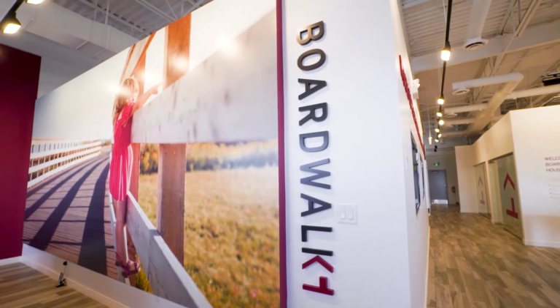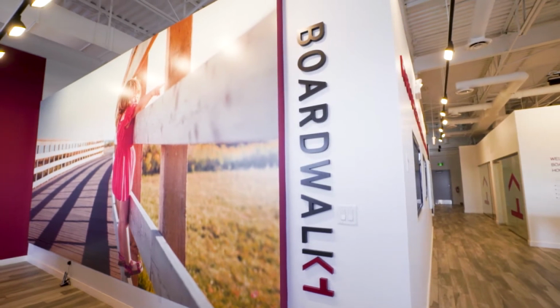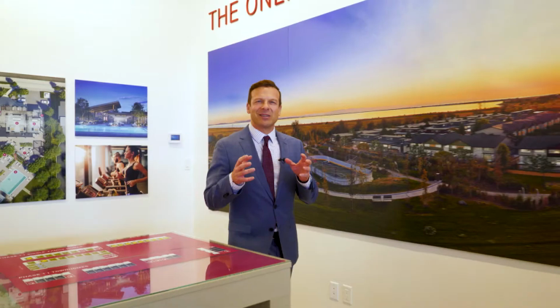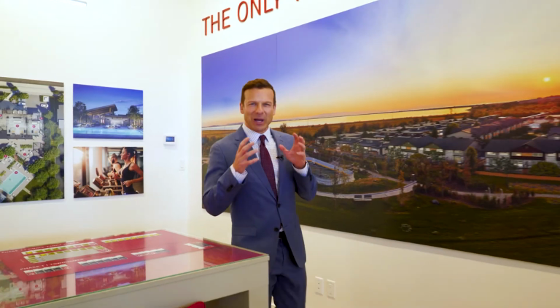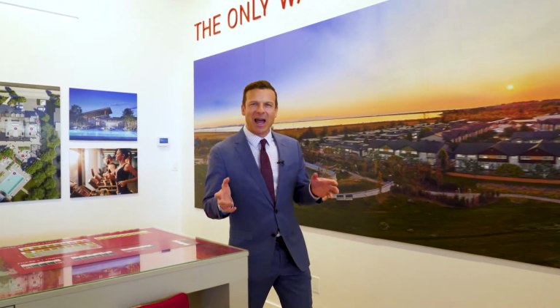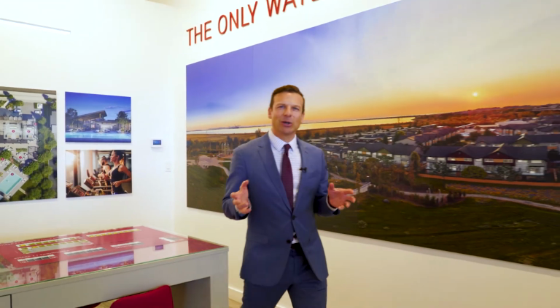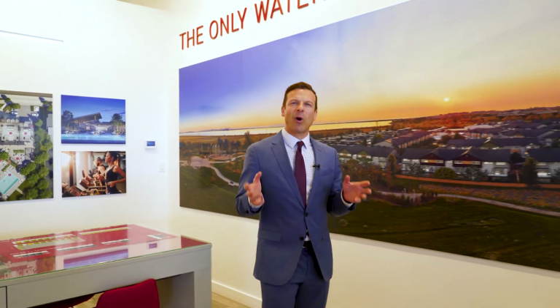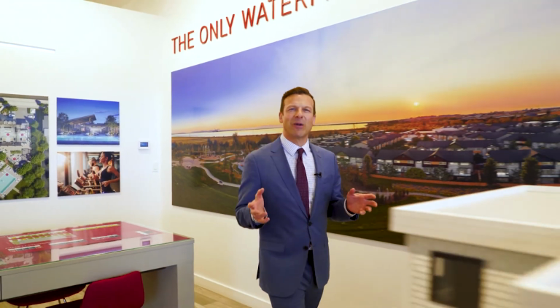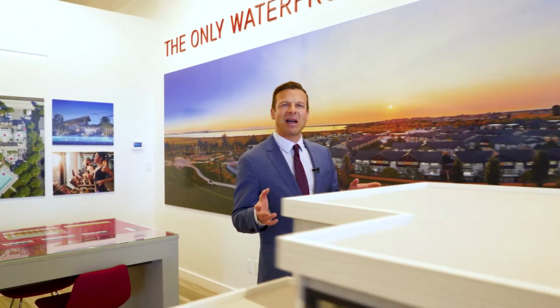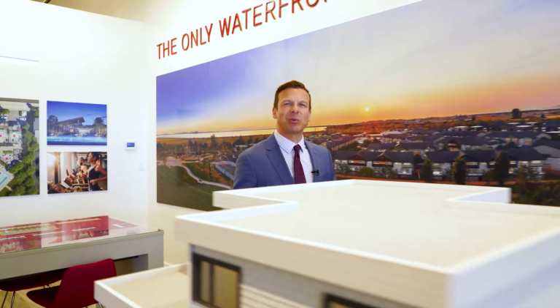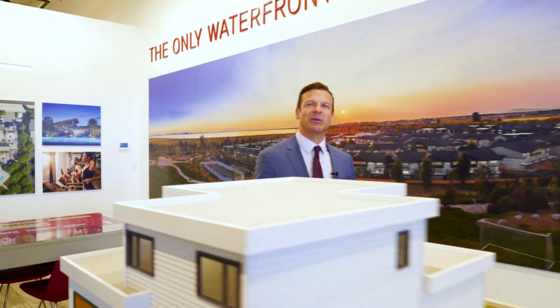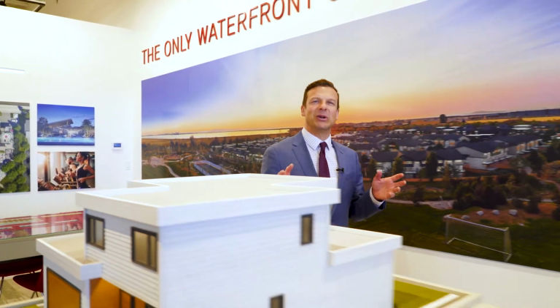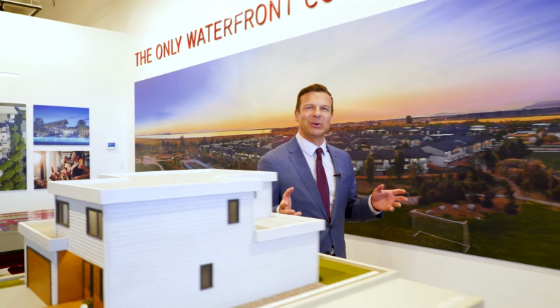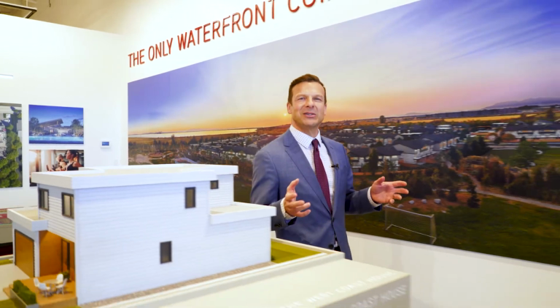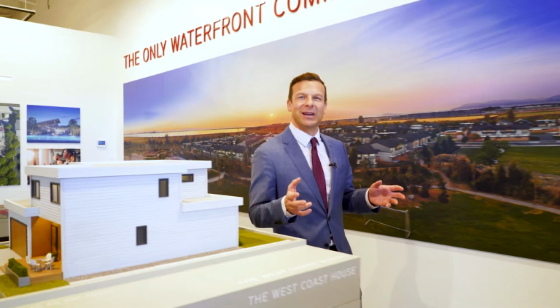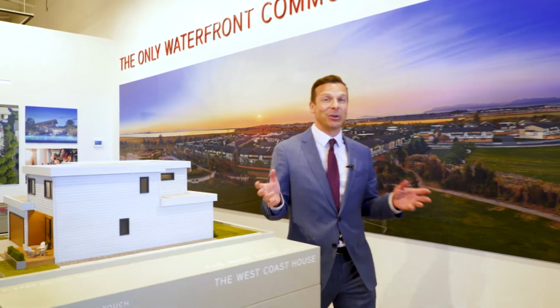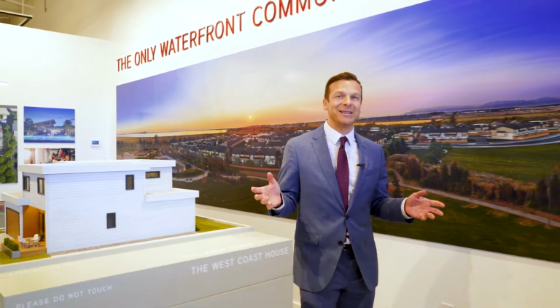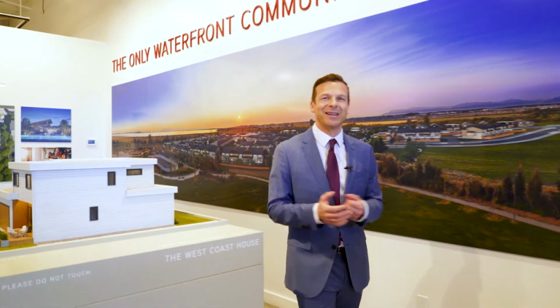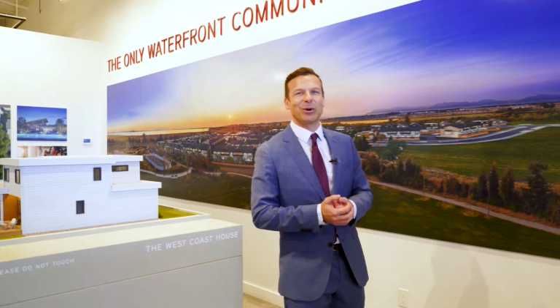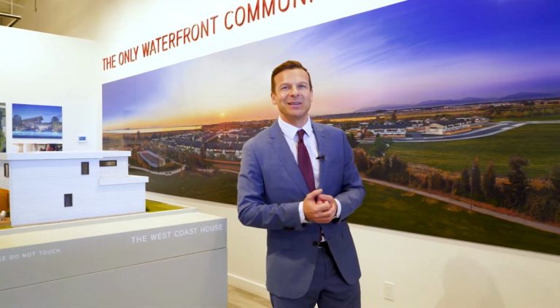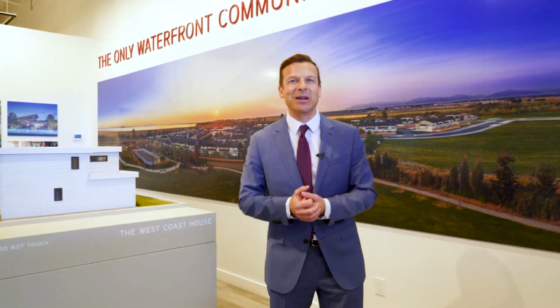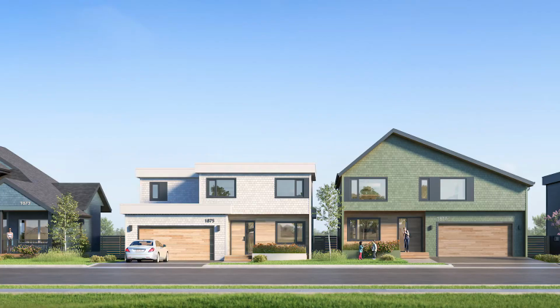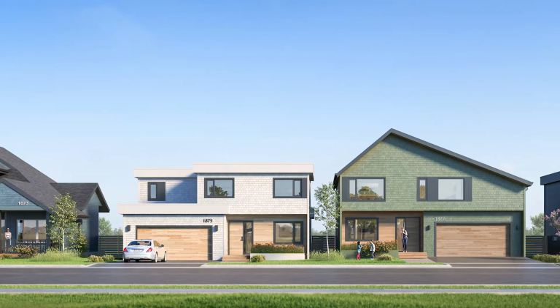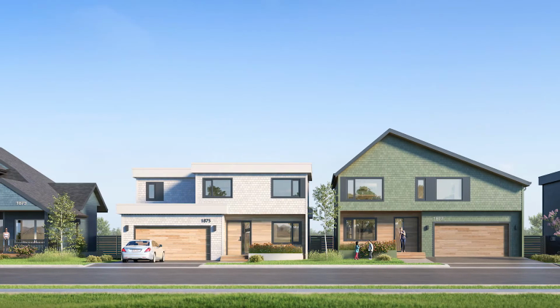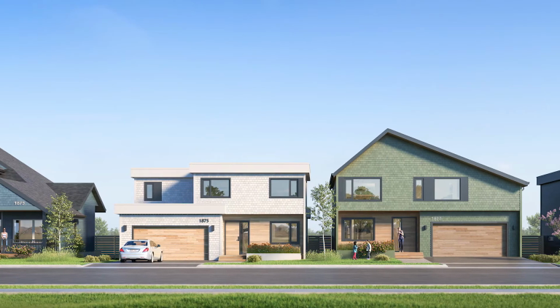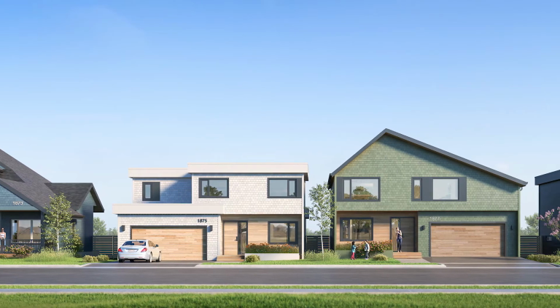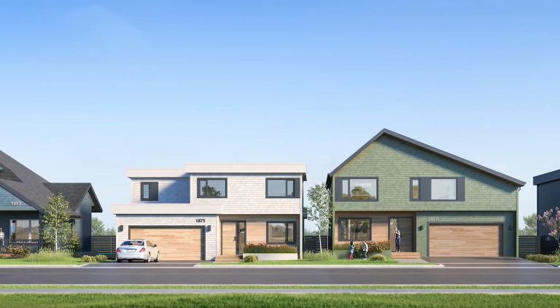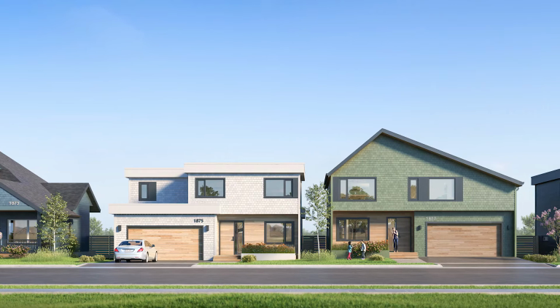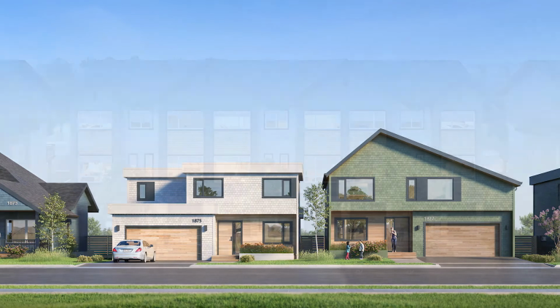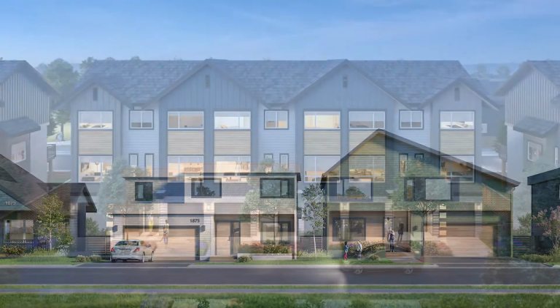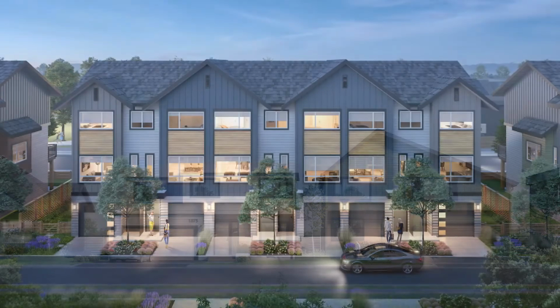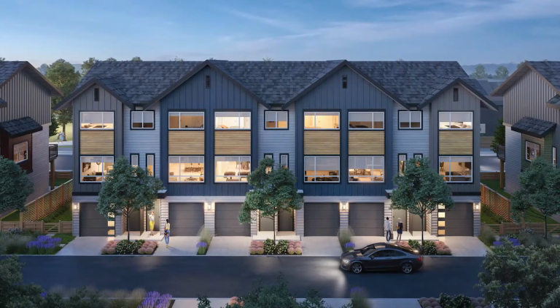BoardWalk is a spectacular waterfront master-planned community in Tsawwassen and Aquilini's second neighborhood in this area. We're currently offering a selection of single-family homes and townhomes.